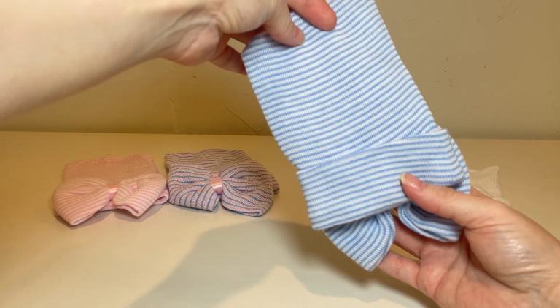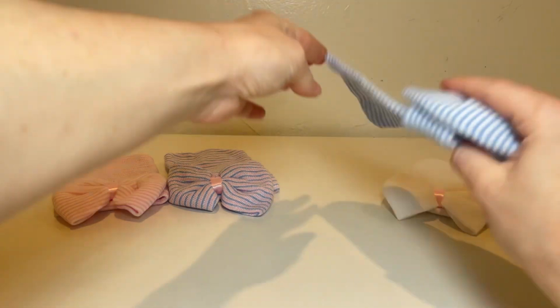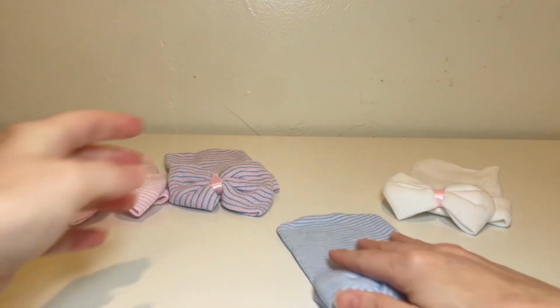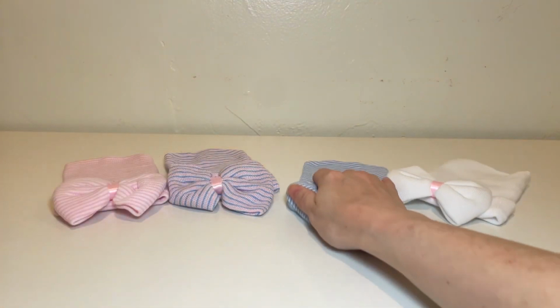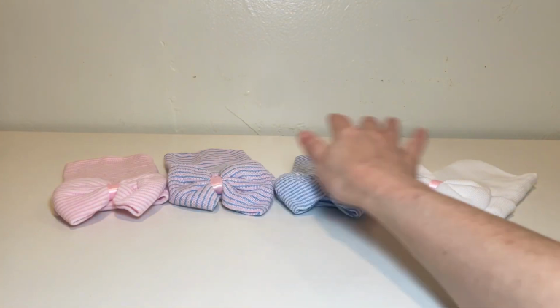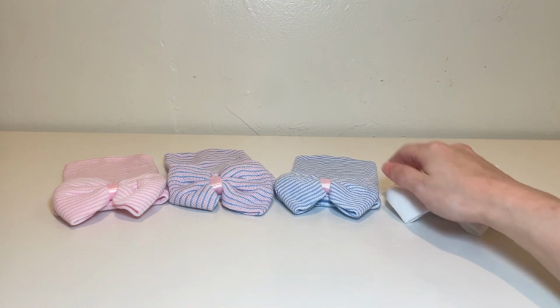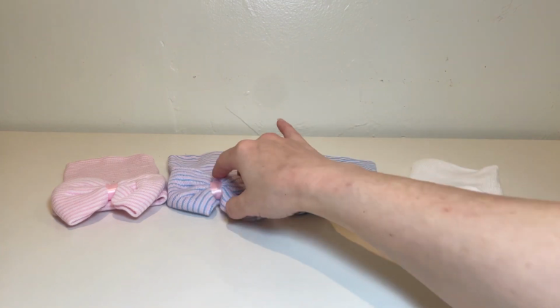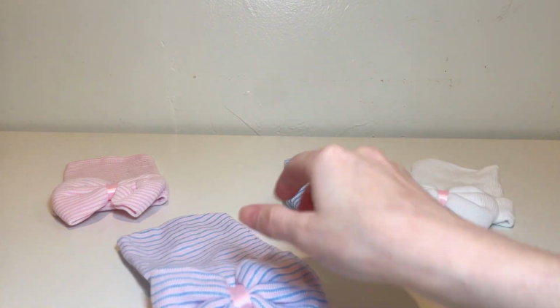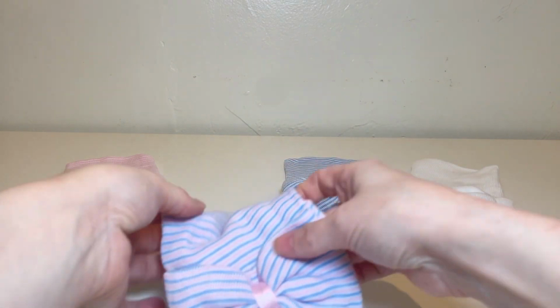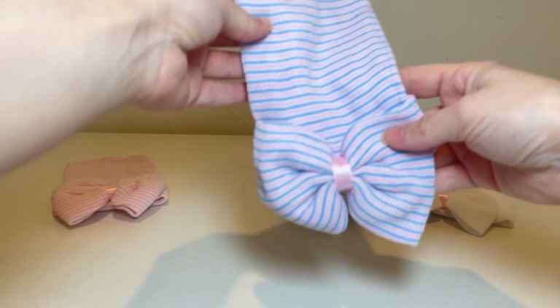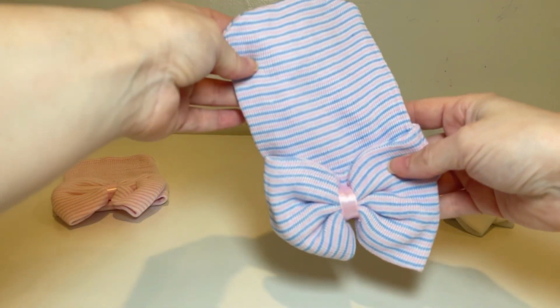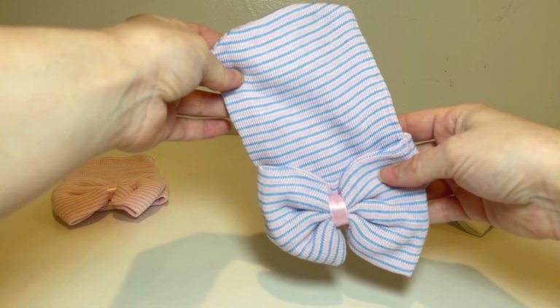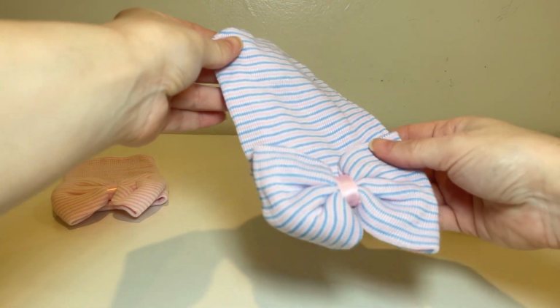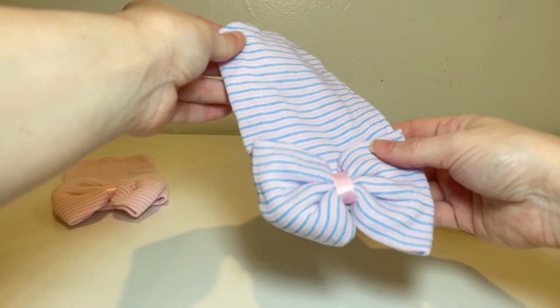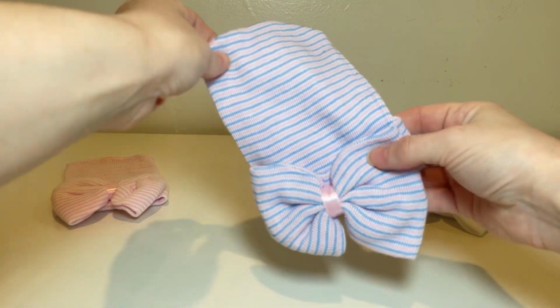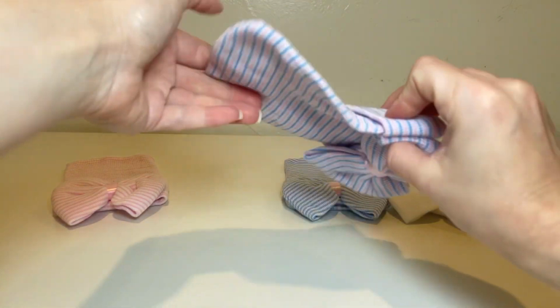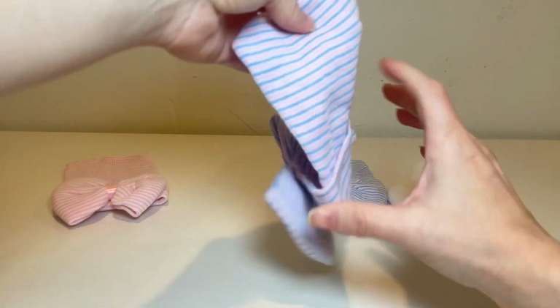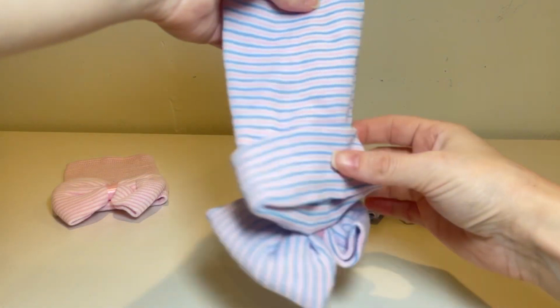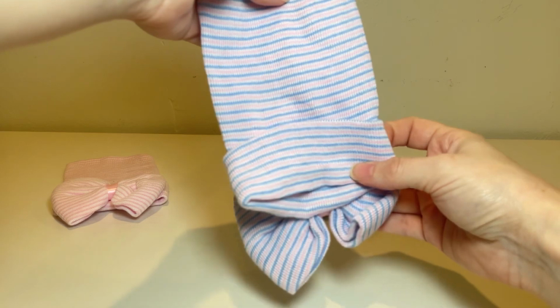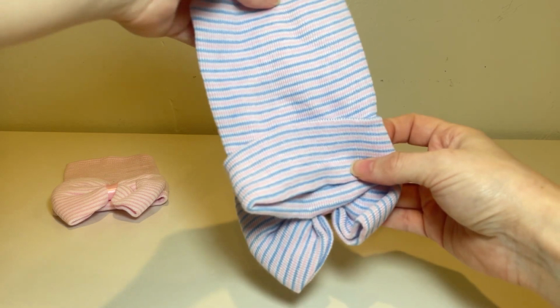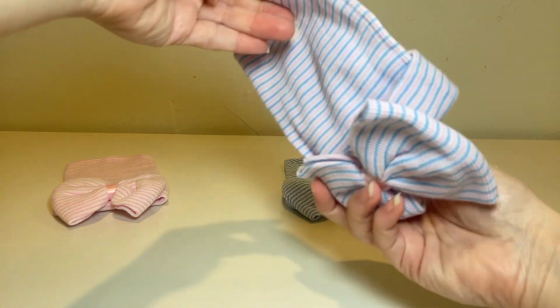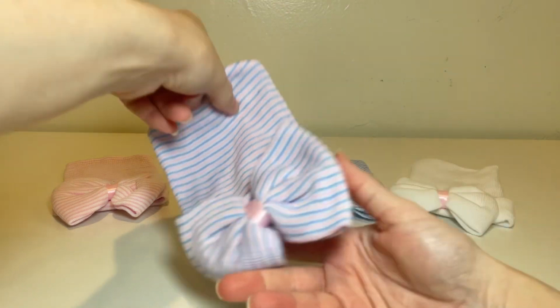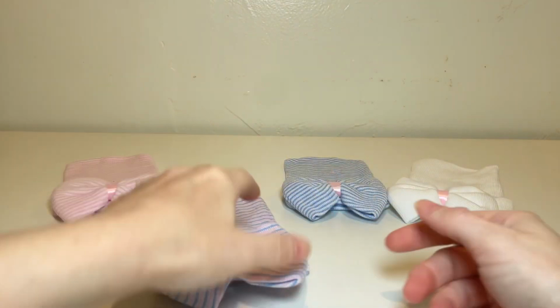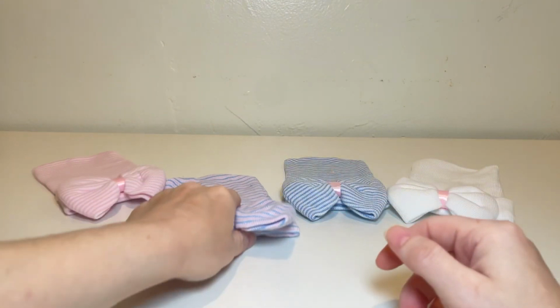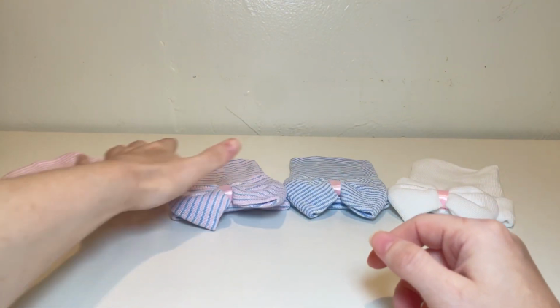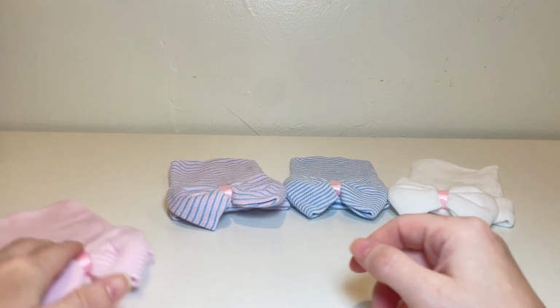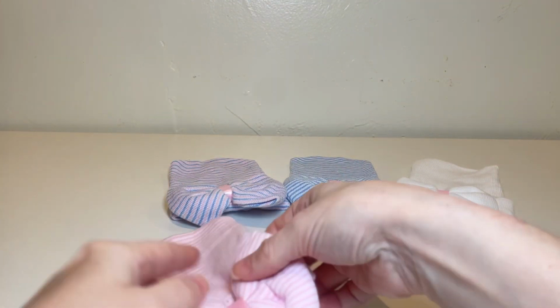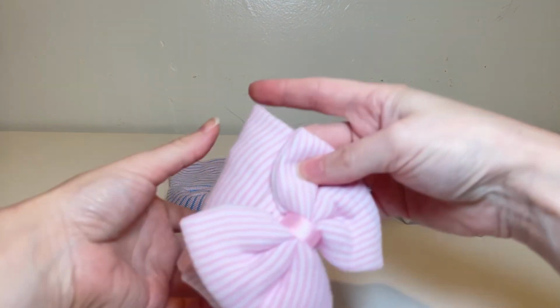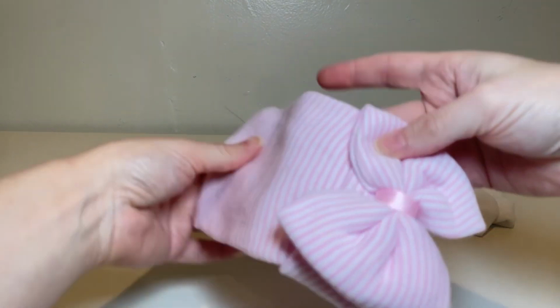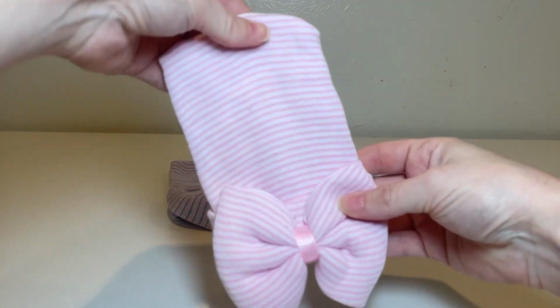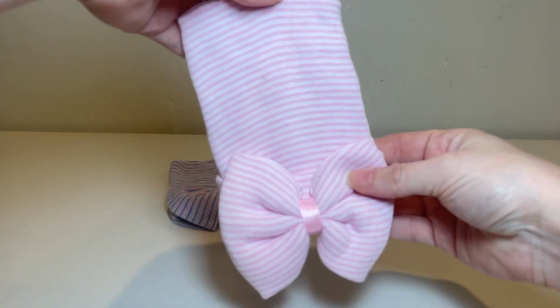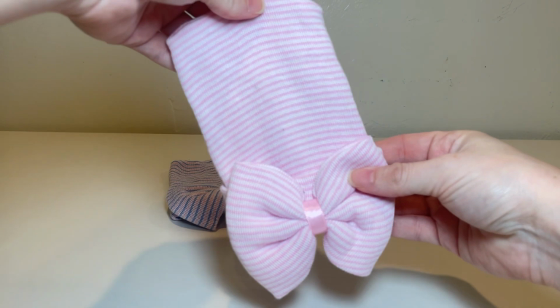Another great thing about these hats and headbands is that they are very well made. They hold up well after multiple washes and don't lose their shape or color. This is important when it comes to baby clothes since they tend to need to be washed often.